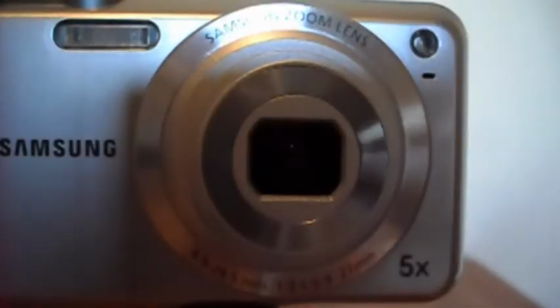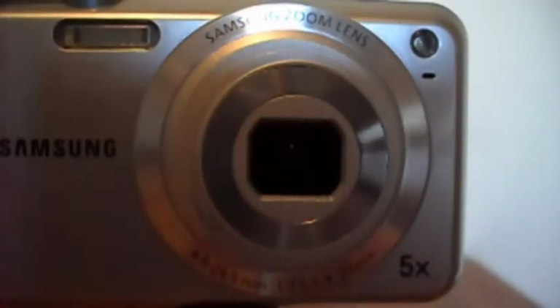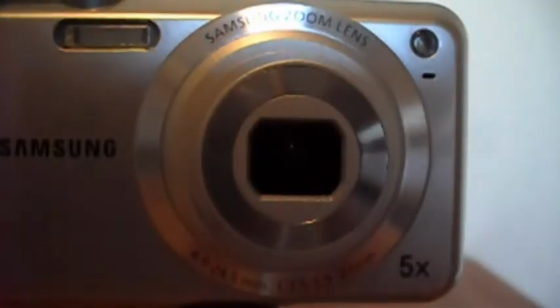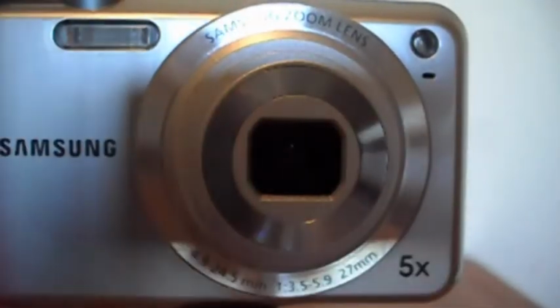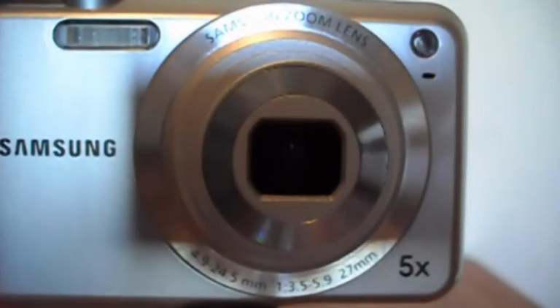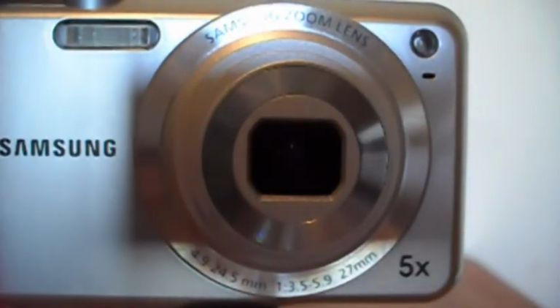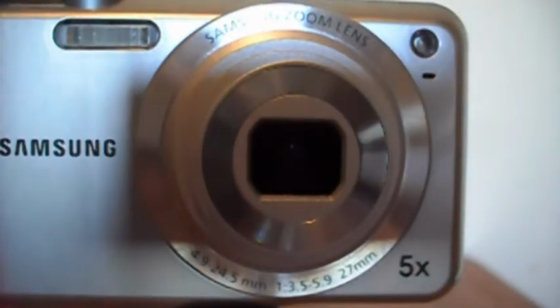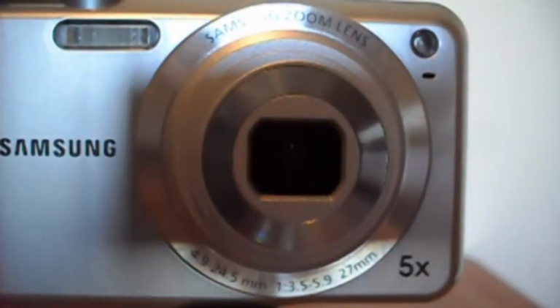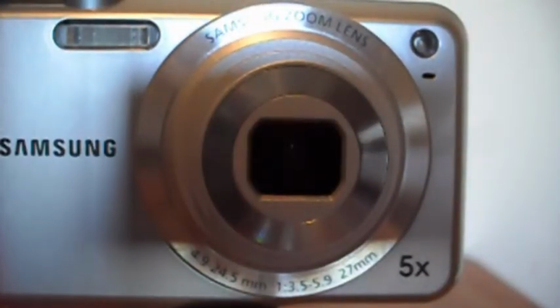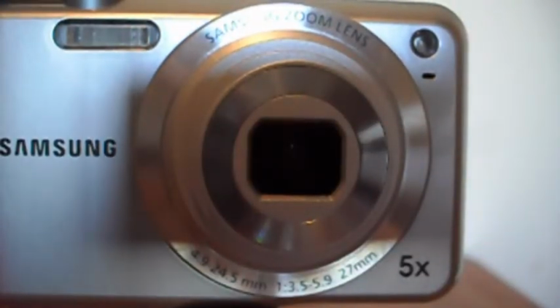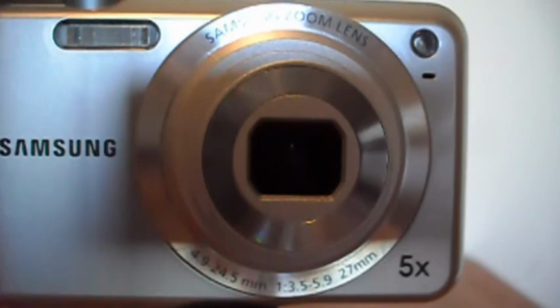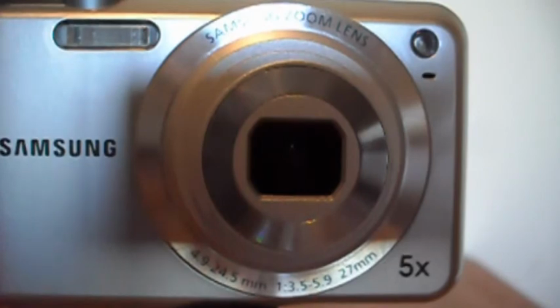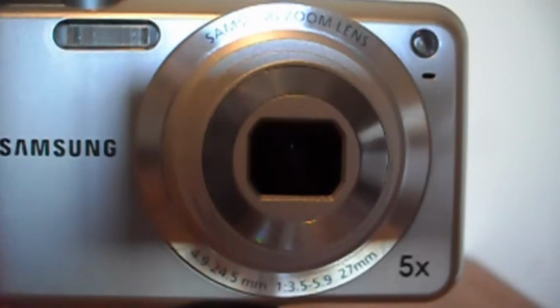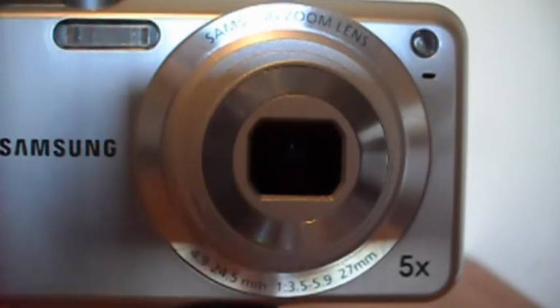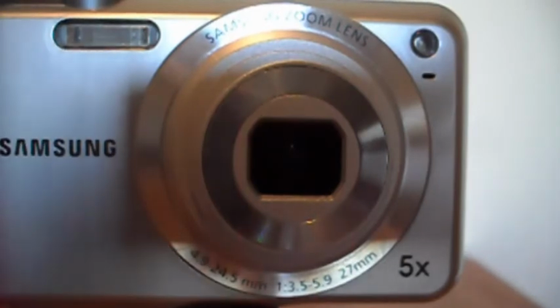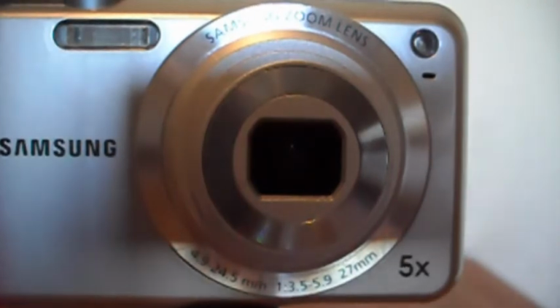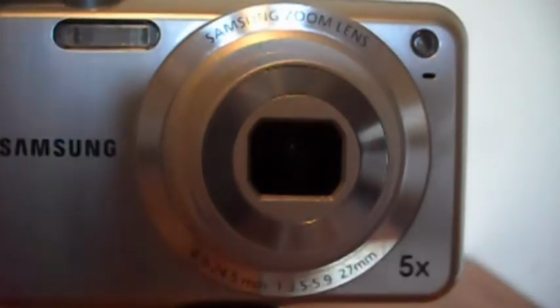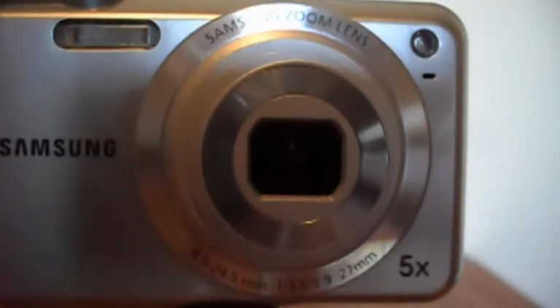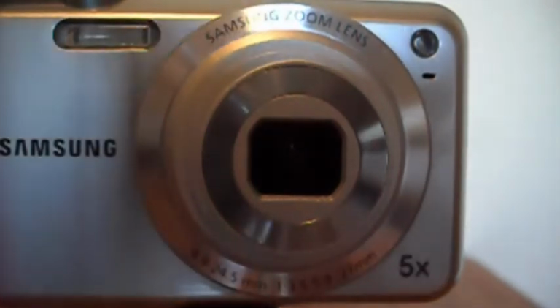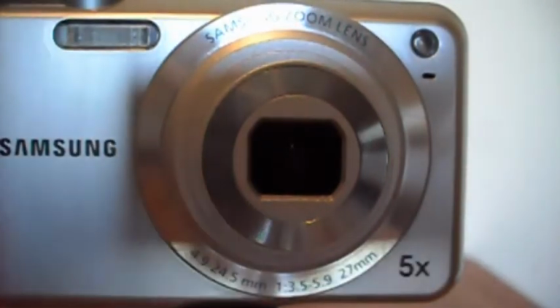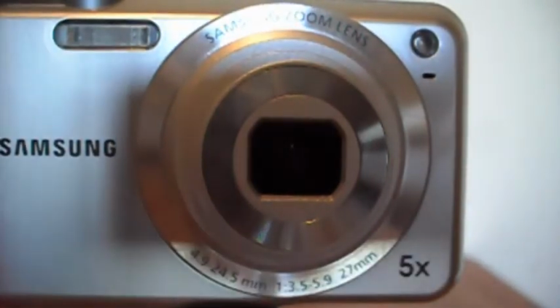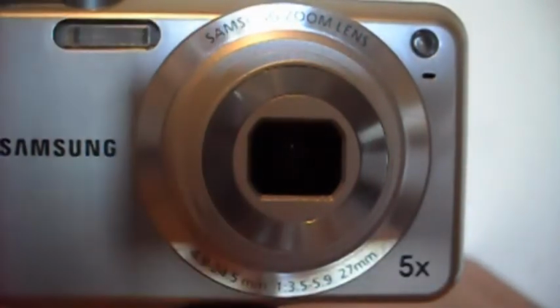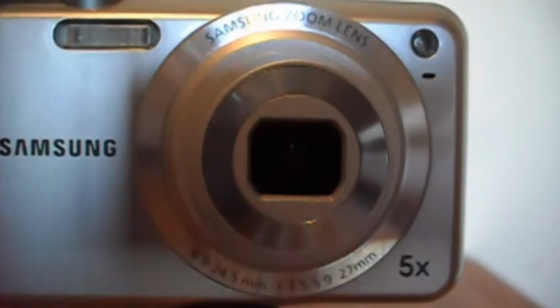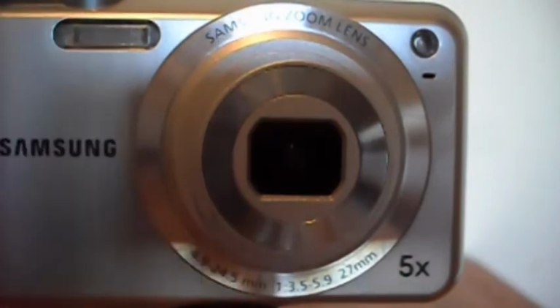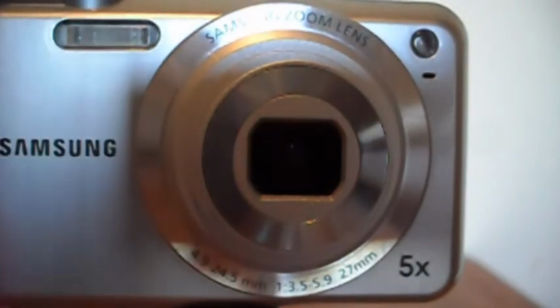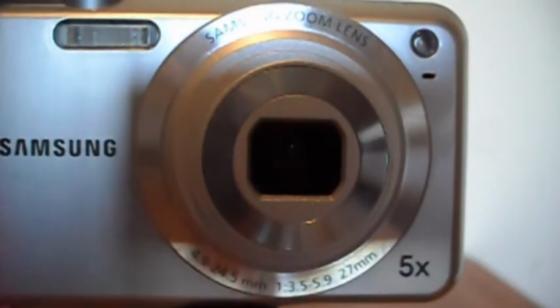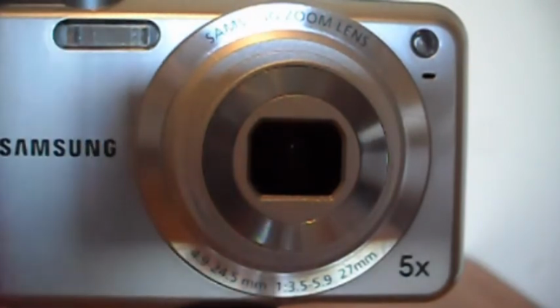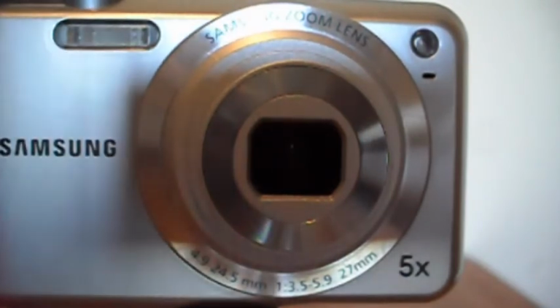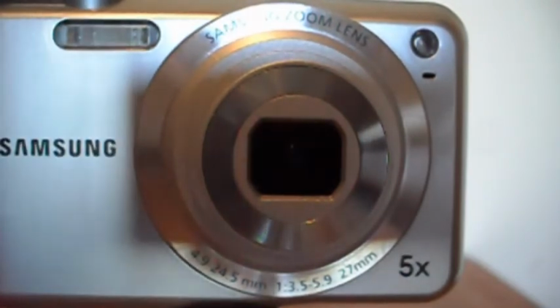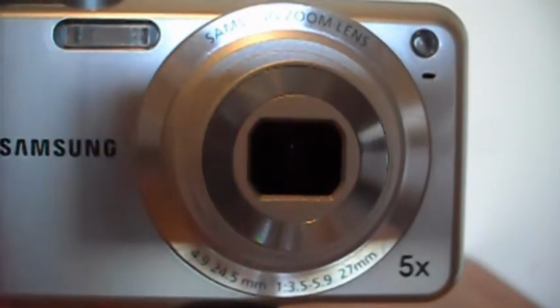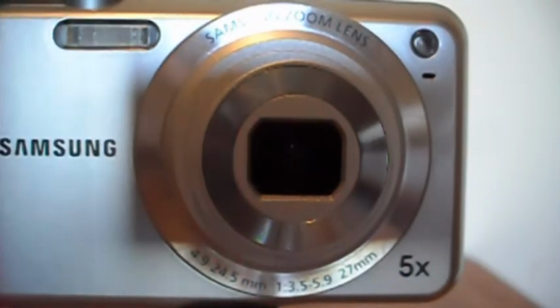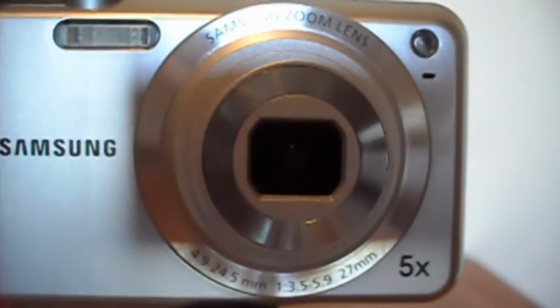If you're willing to pay 100 to 150 pounds you'll get a 24mm wide-angle lens. What this means is that you'll get a lot more in the shot, it'll be a lot deeper and it'll just look a lot nicer.